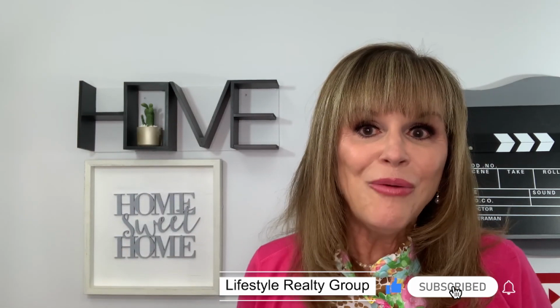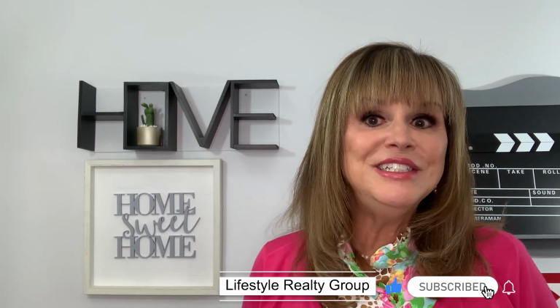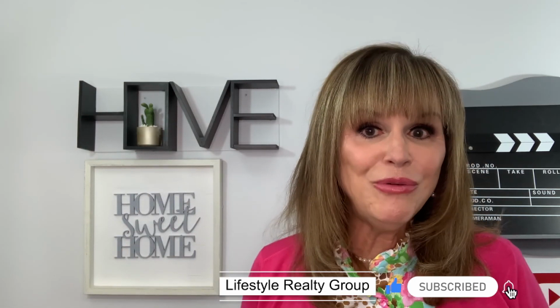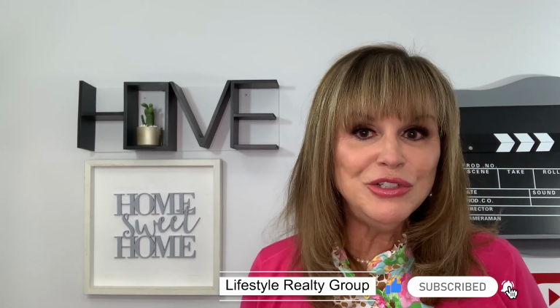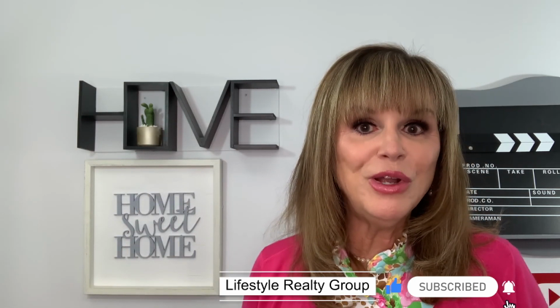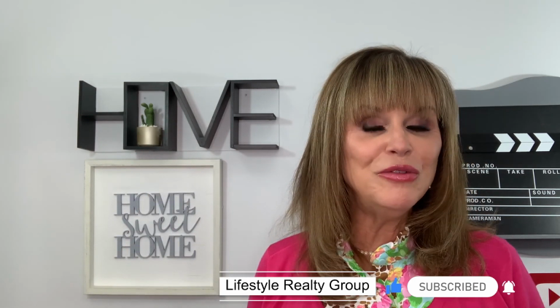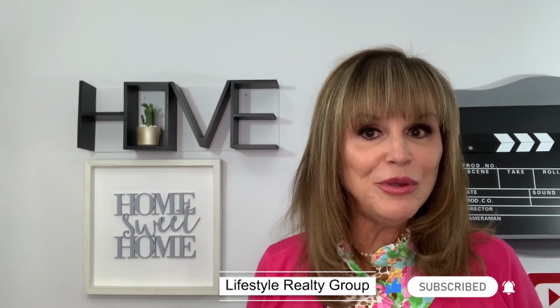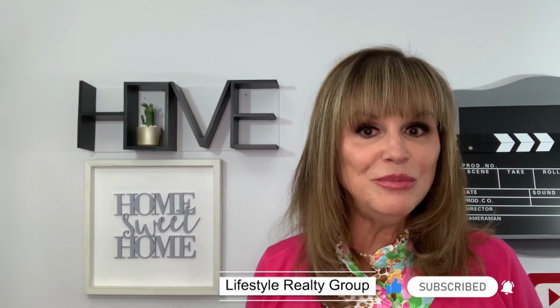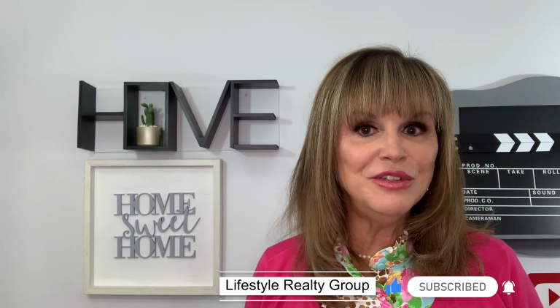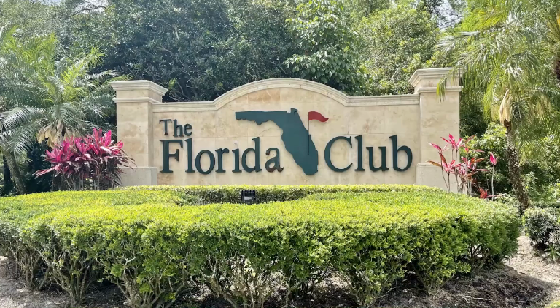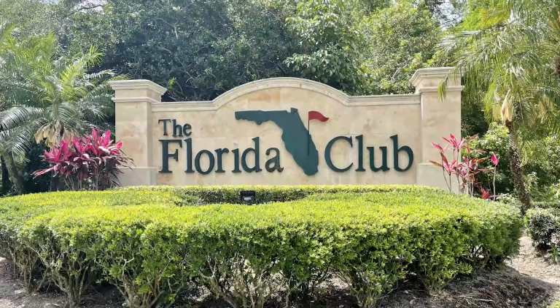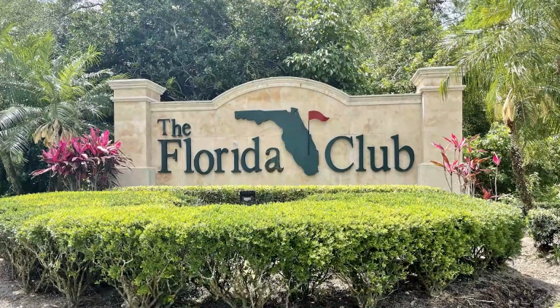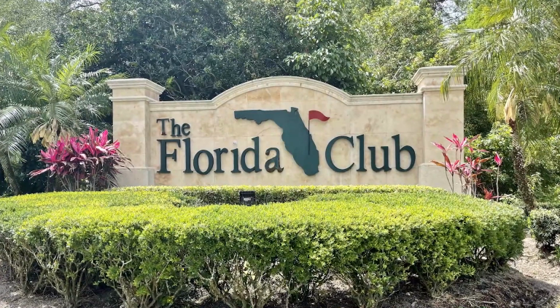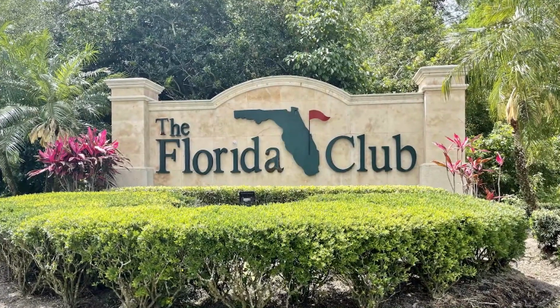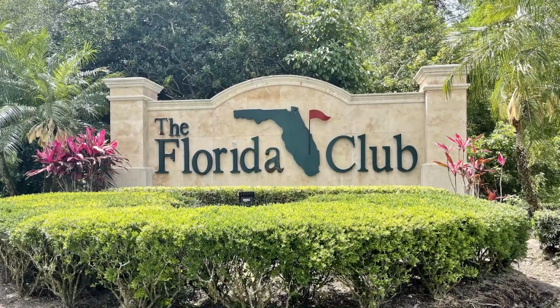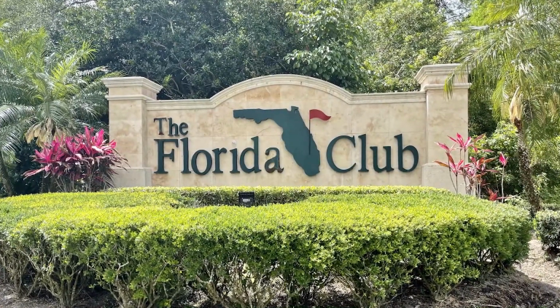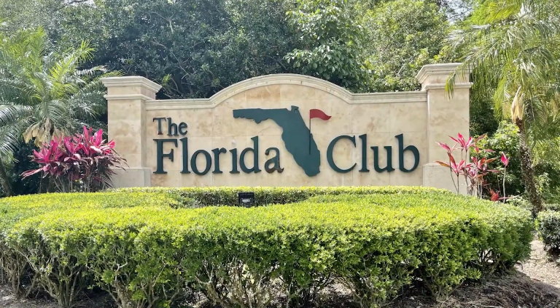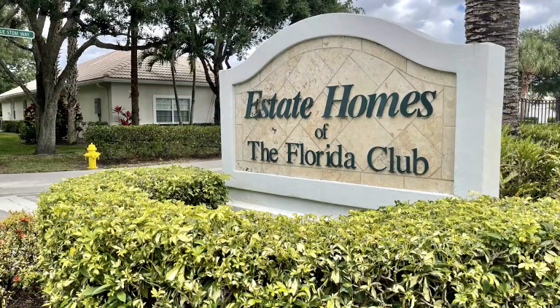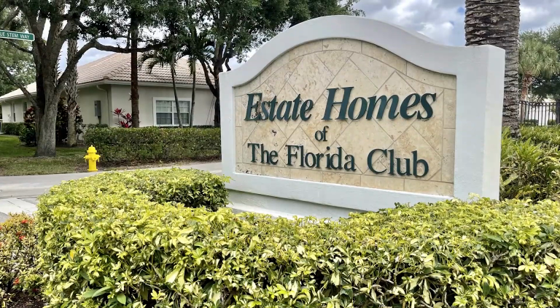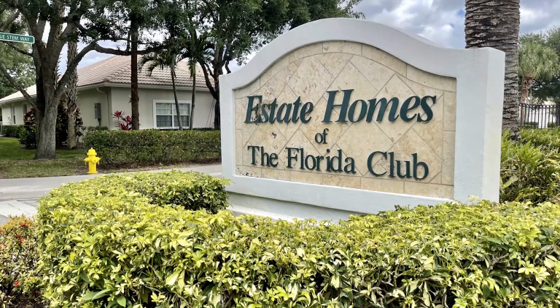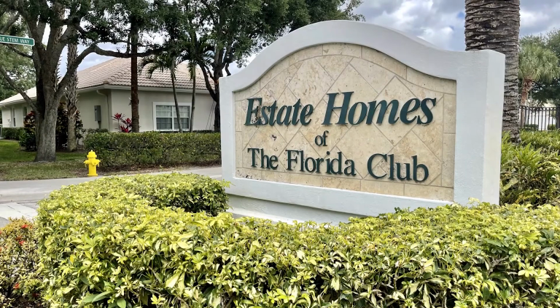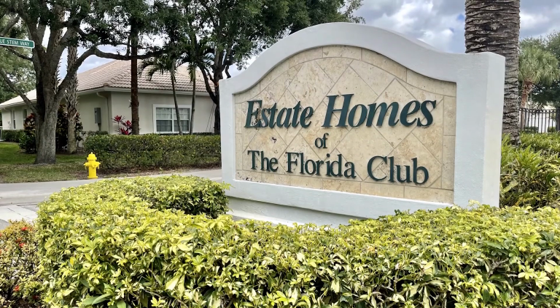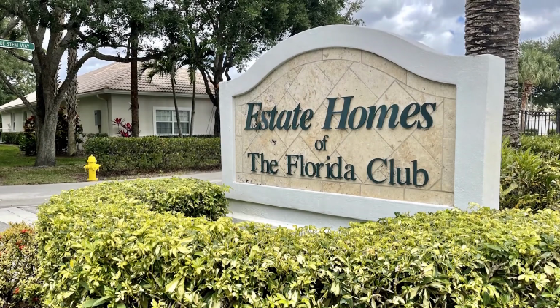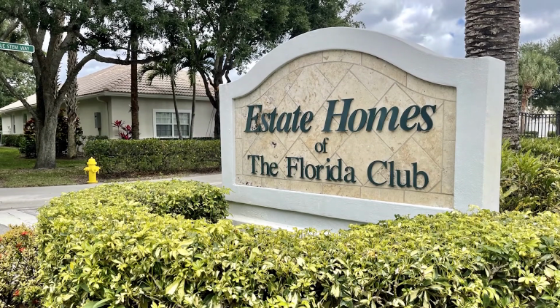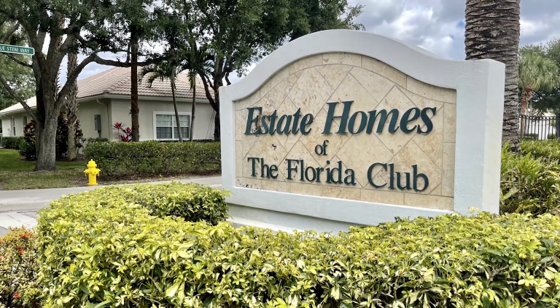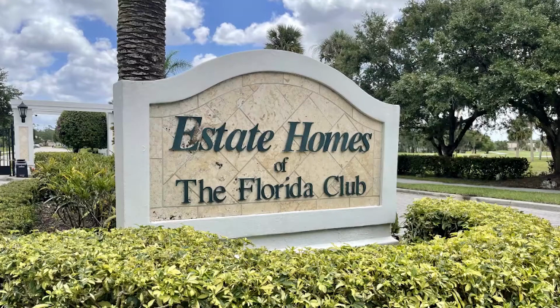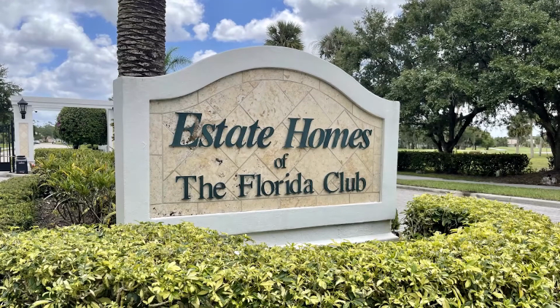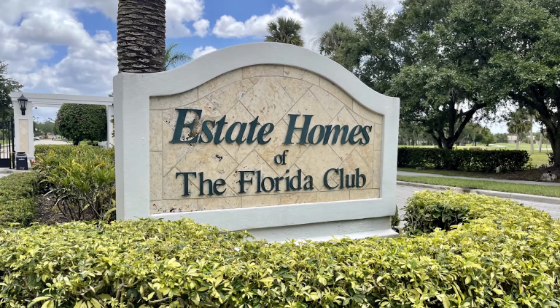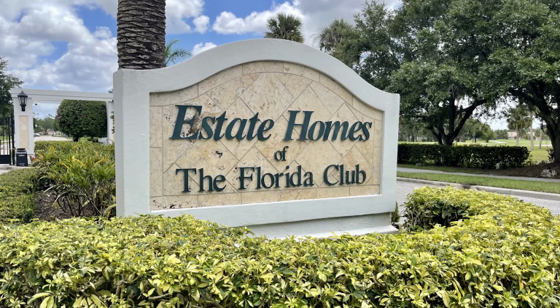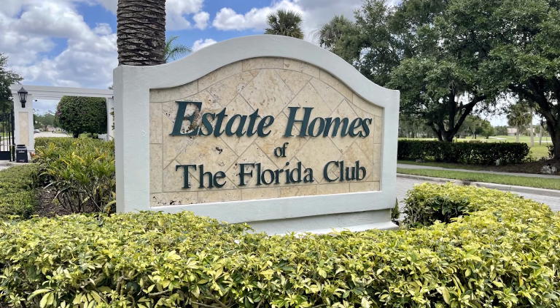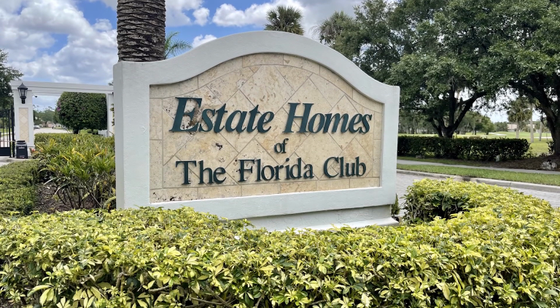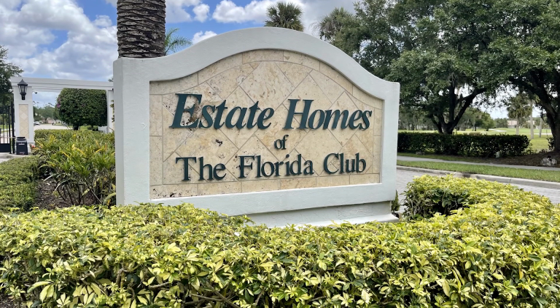Today we're going to tour one of the most popular communities in Stewart — the Florida Club — which is a private gated residential community where homes are woven within the boundaries of a 72-par public golf course.